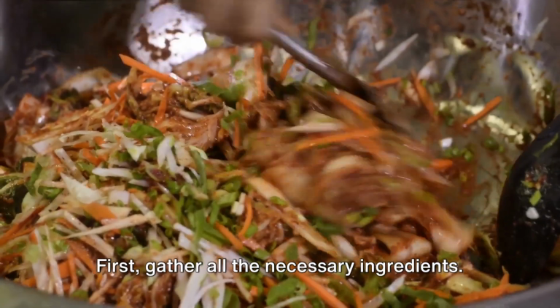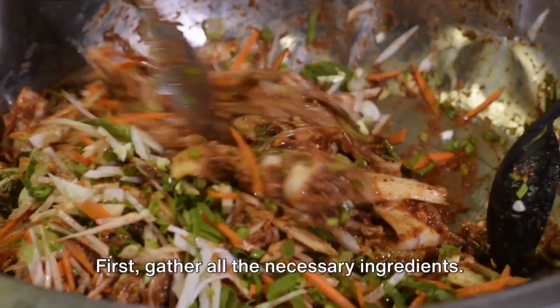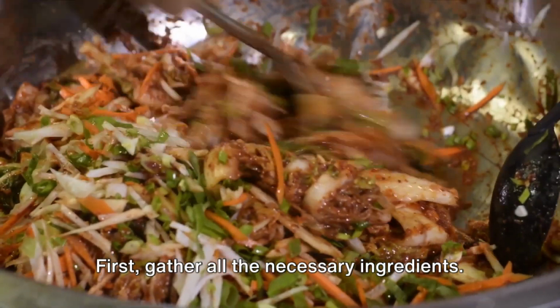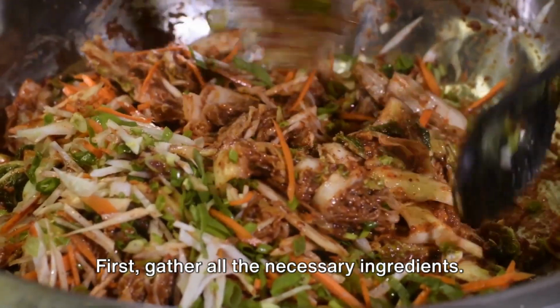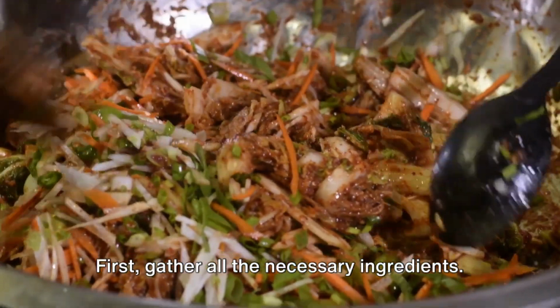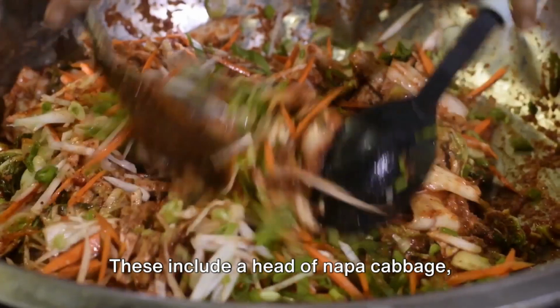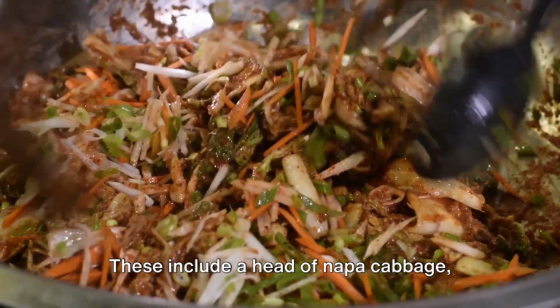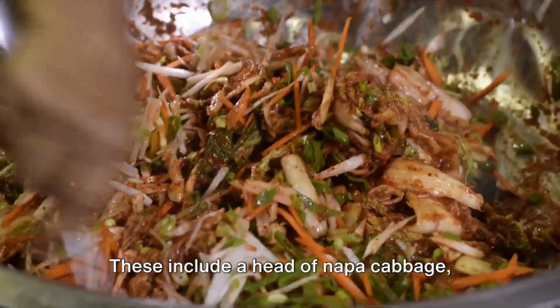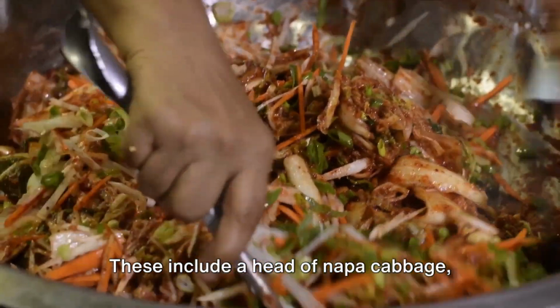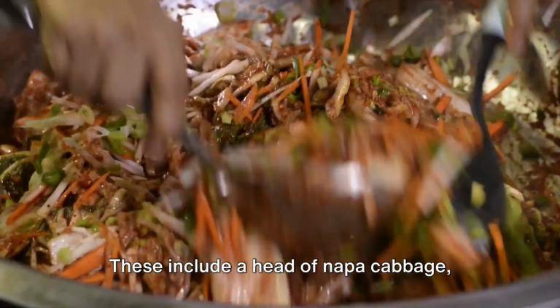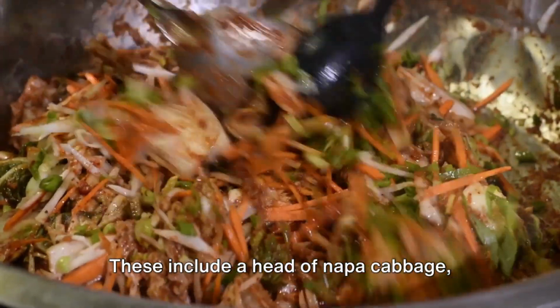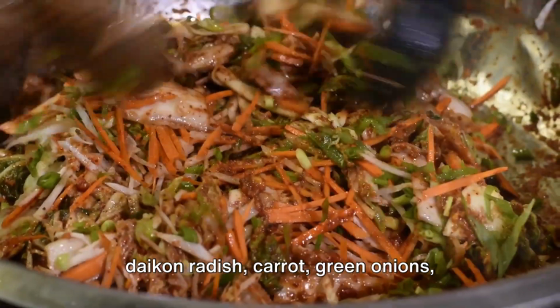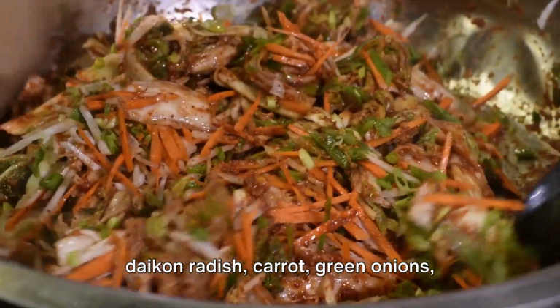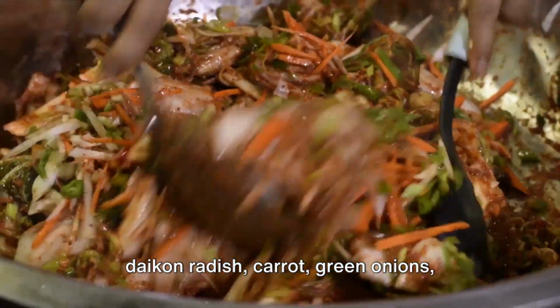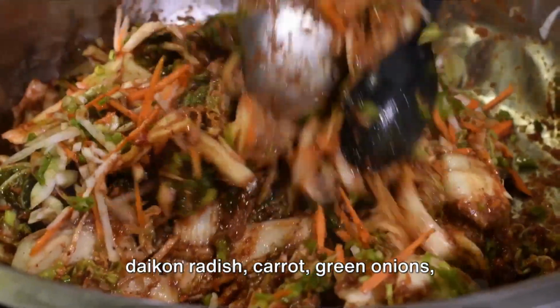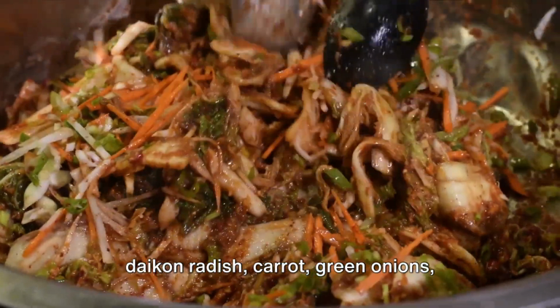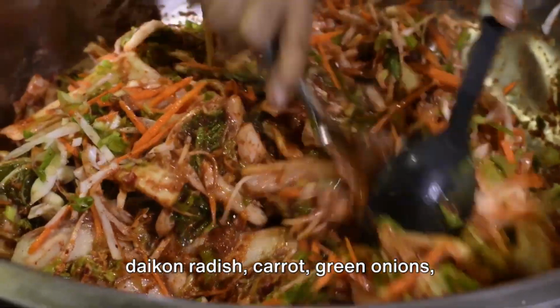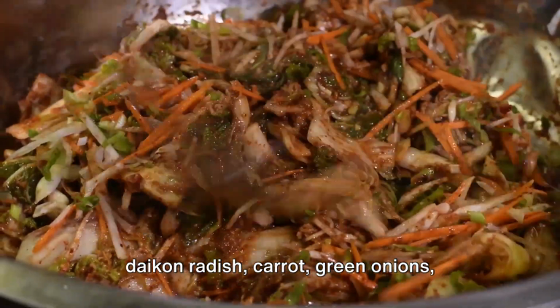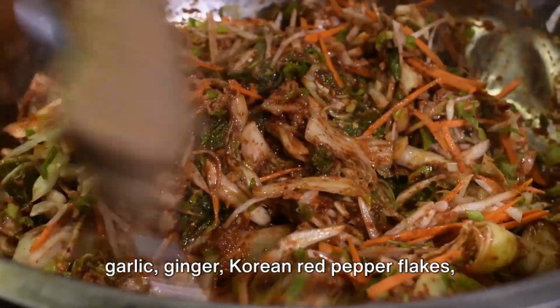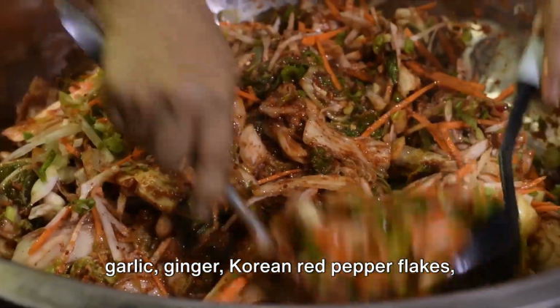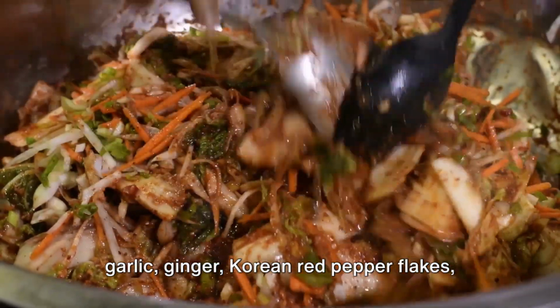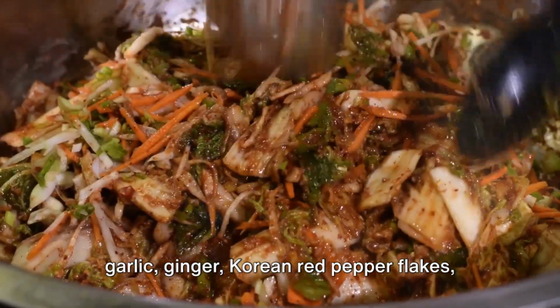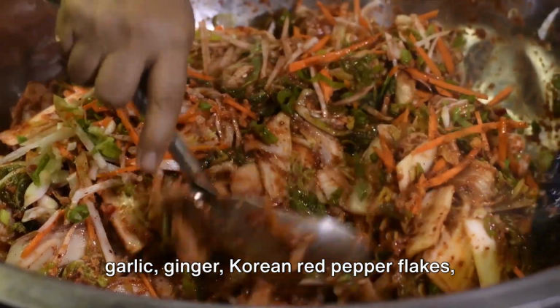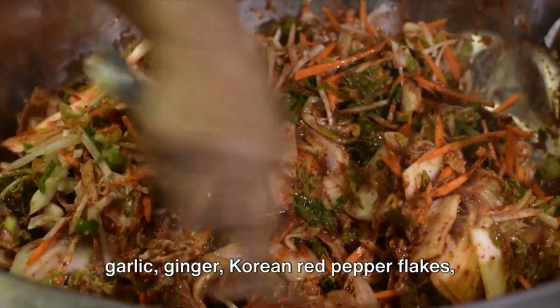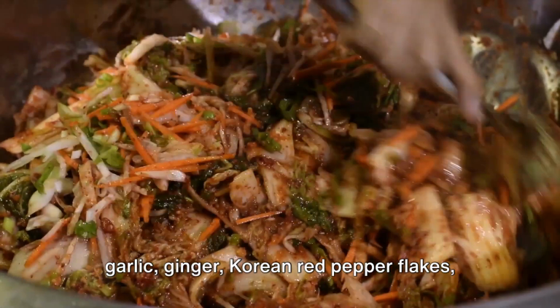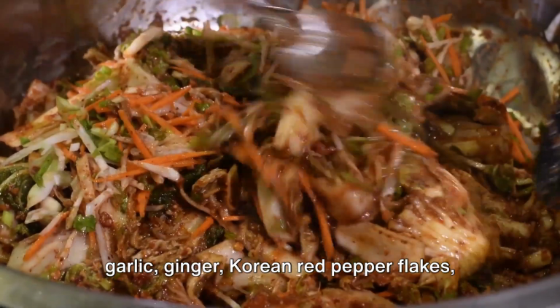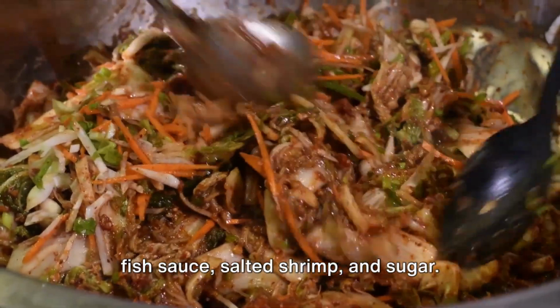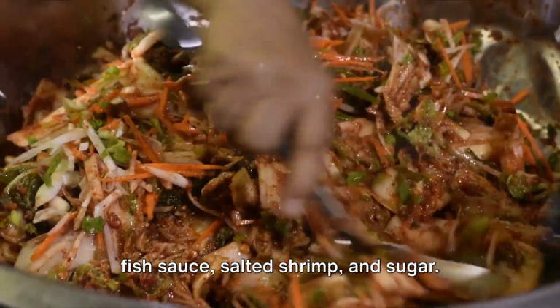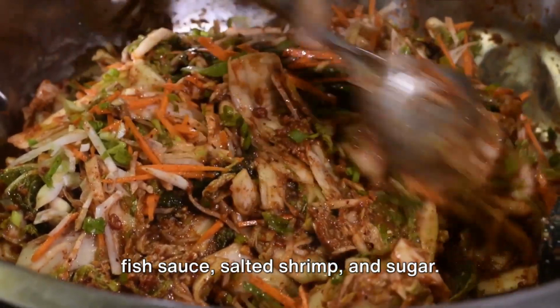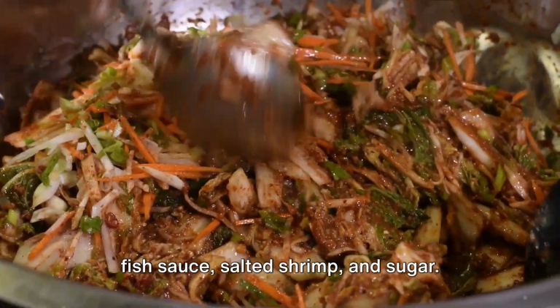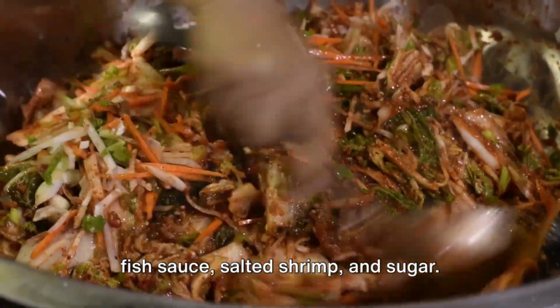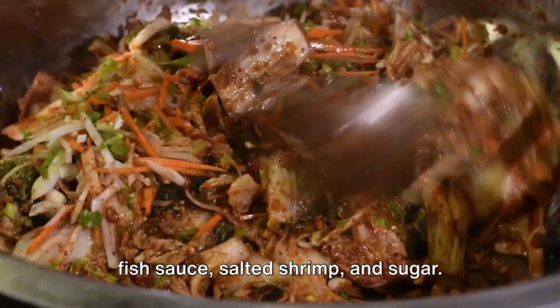First, gather all the necessary ingredients. These include a head of Napa cabbage, daikon radish, carrot, green onions, garlic, ginger, Korean red pepper flakes, fish sauce, salted shrimp, and sugar.